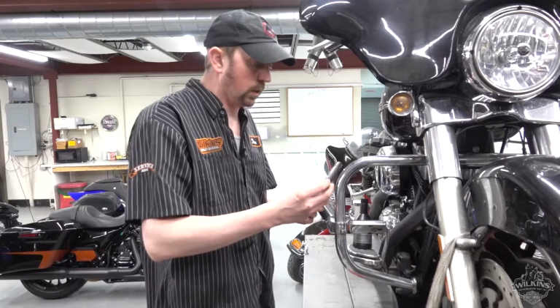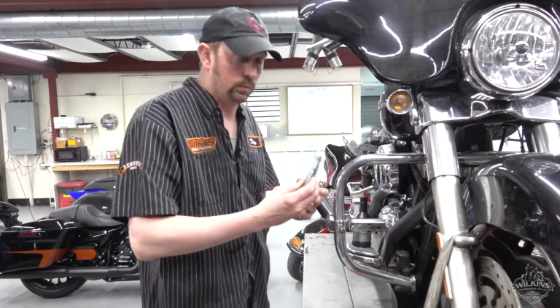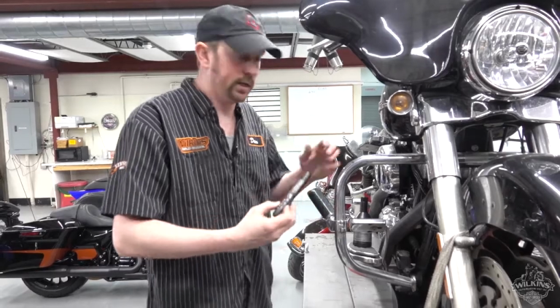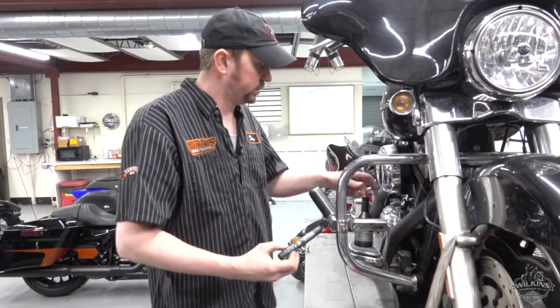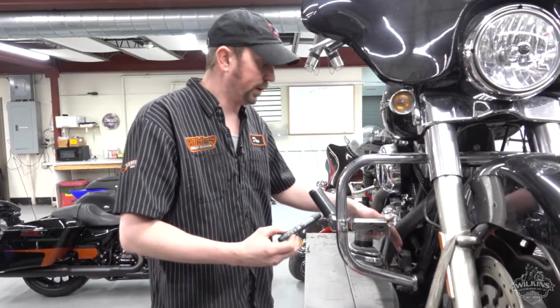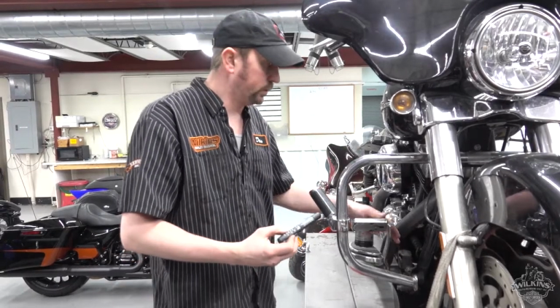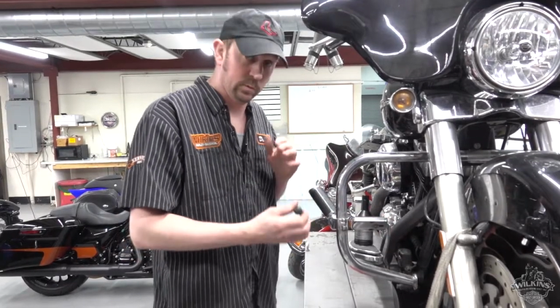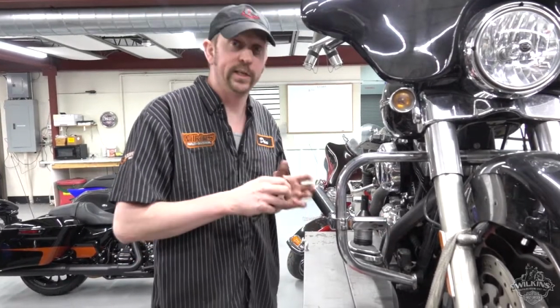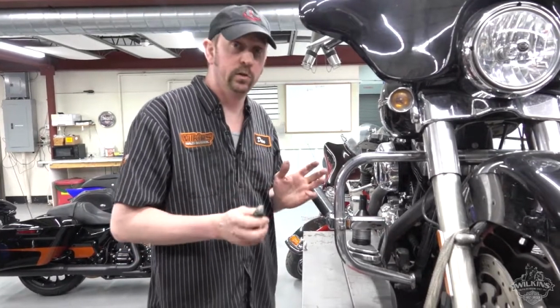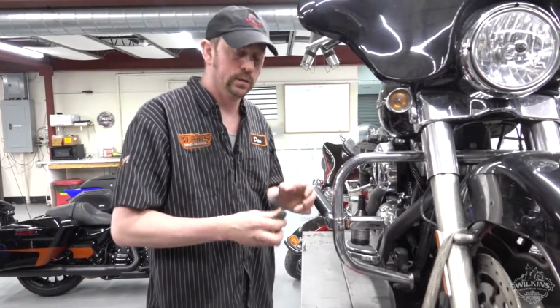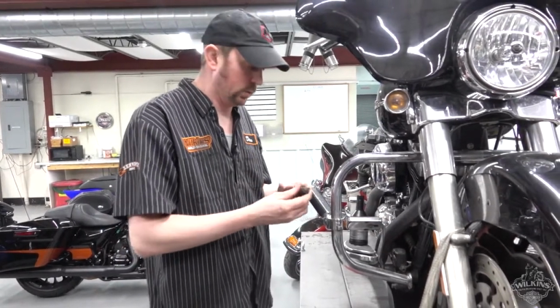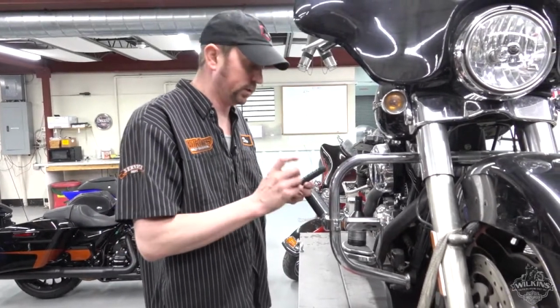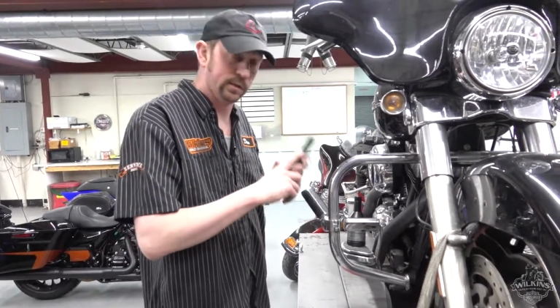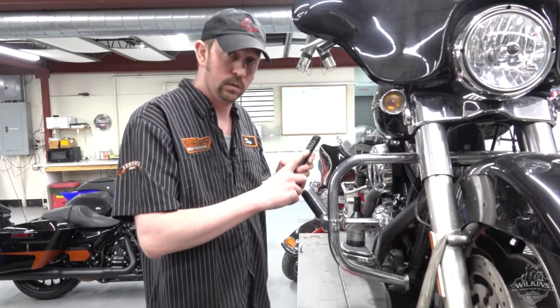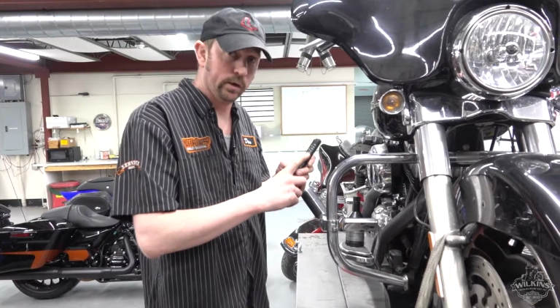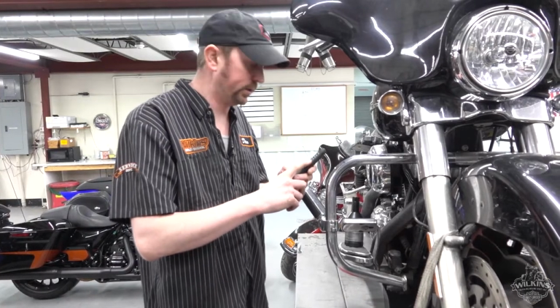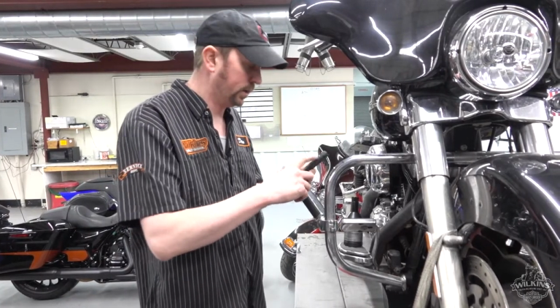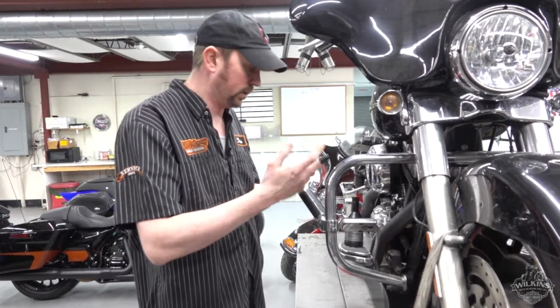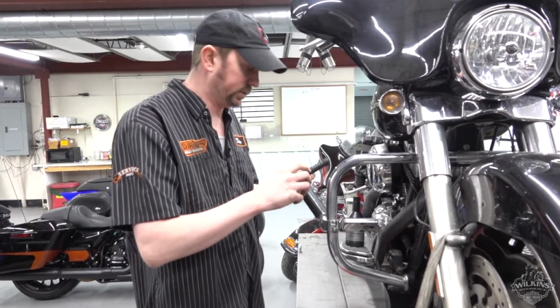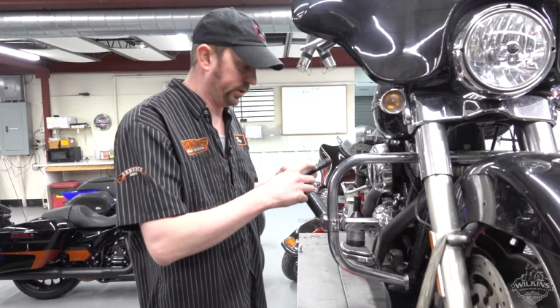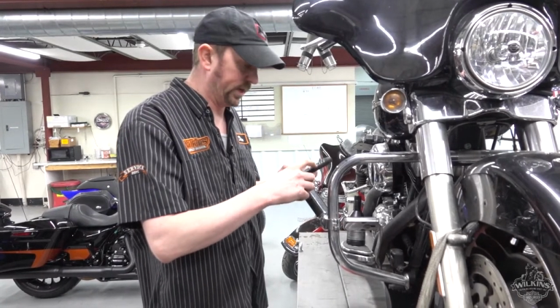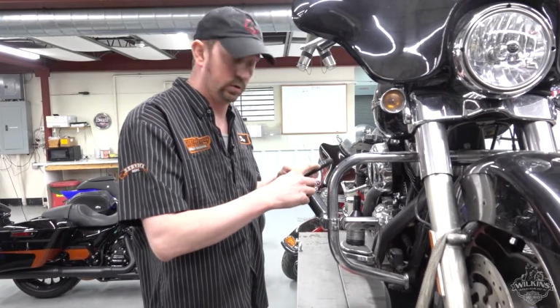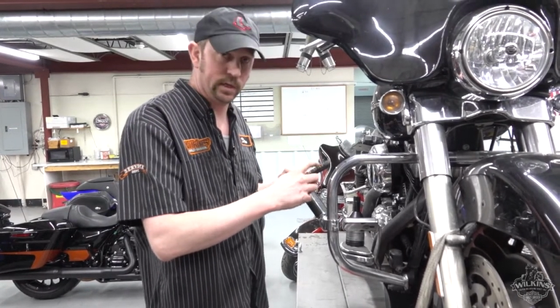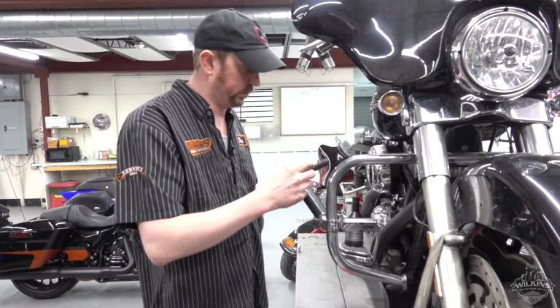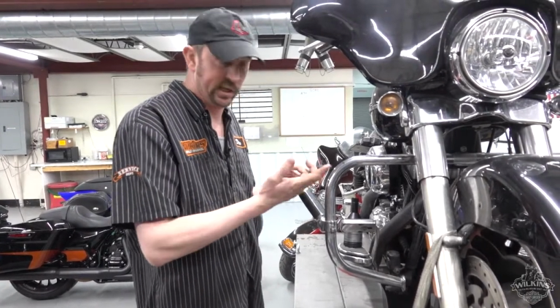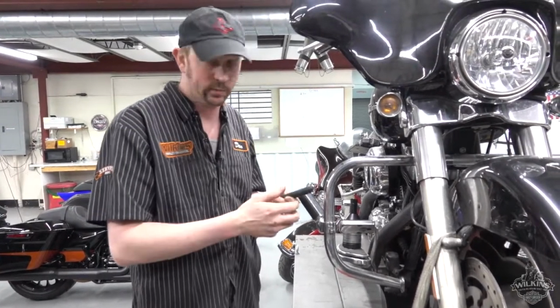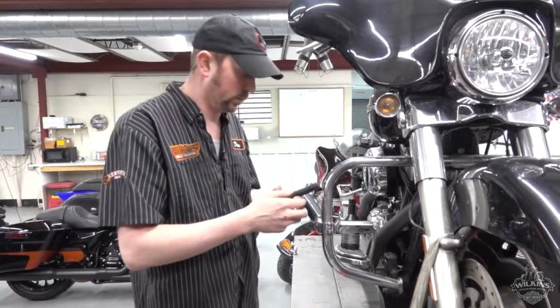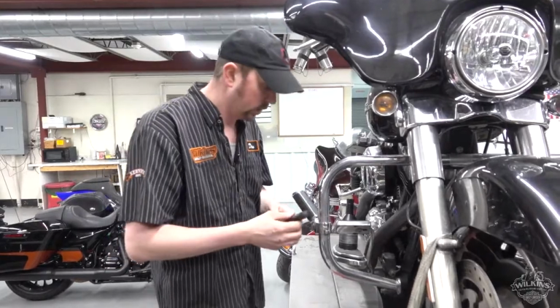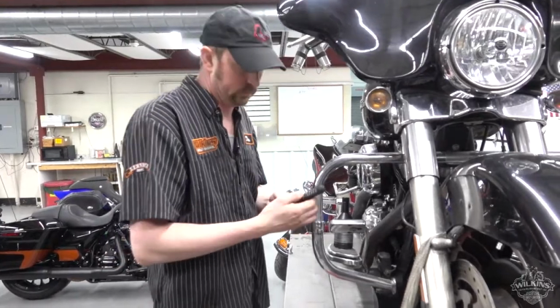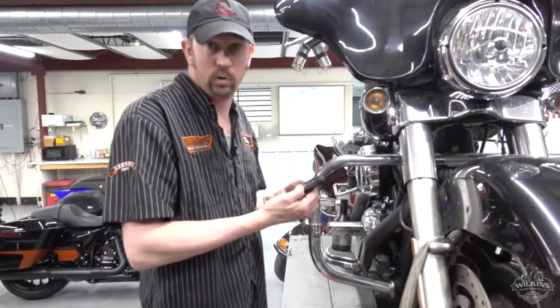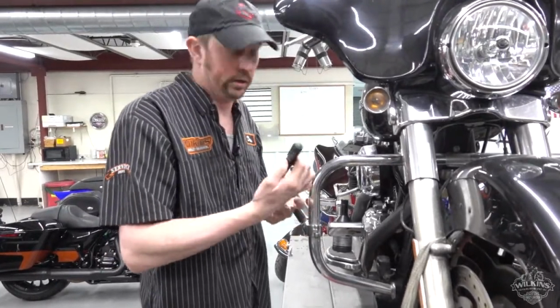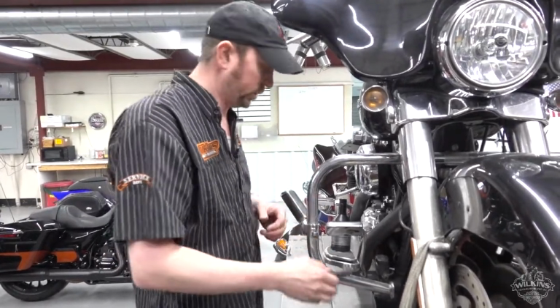Harley recommends brake fluid to be replaced every two years. We can also test the water content of it — it tells us whether you're okay at one or two percent, or whether you need to change it at three or four percent, or there's no water and you're good to go.